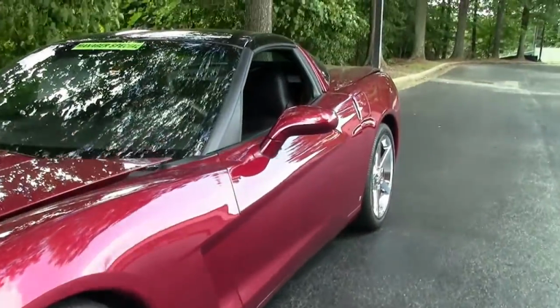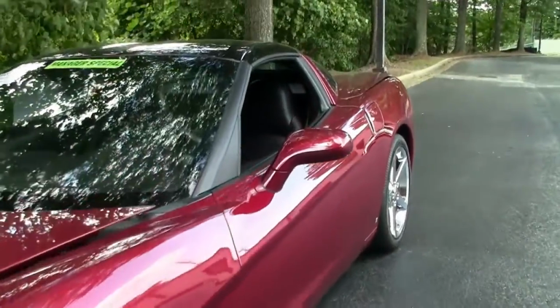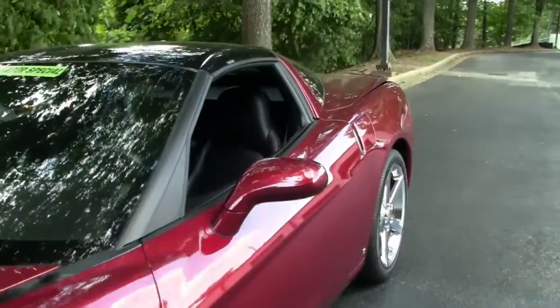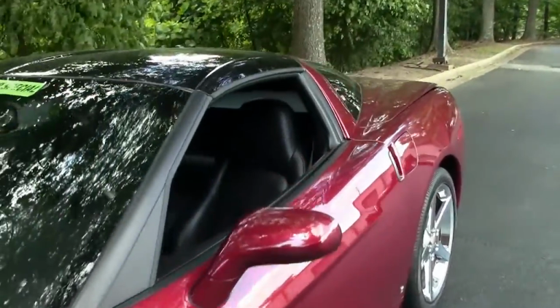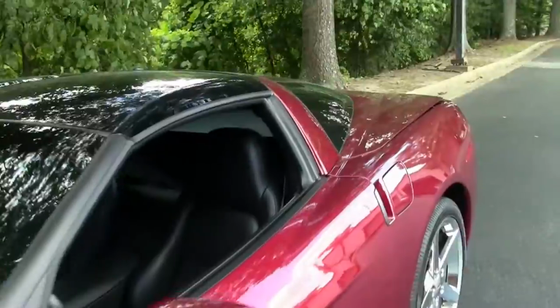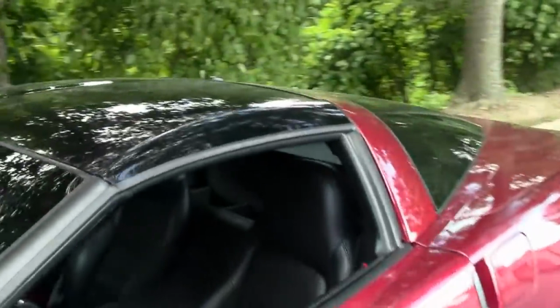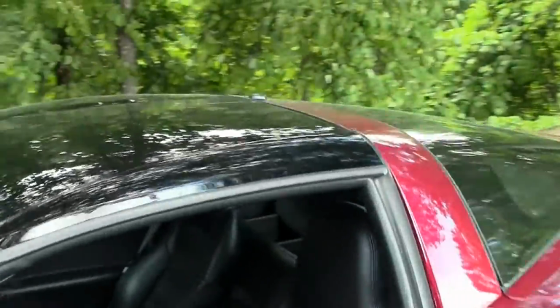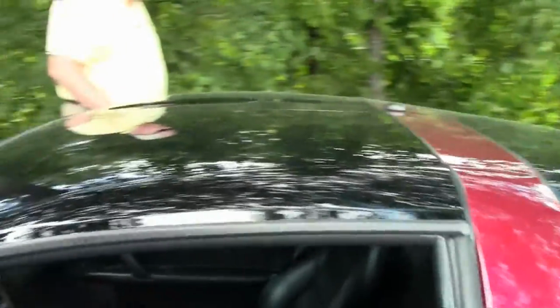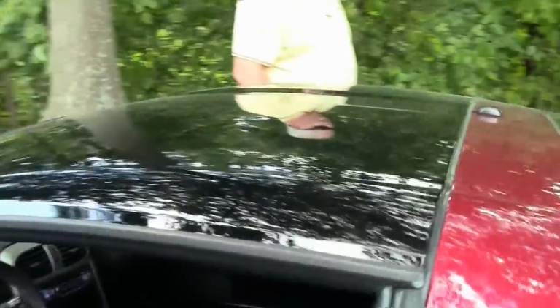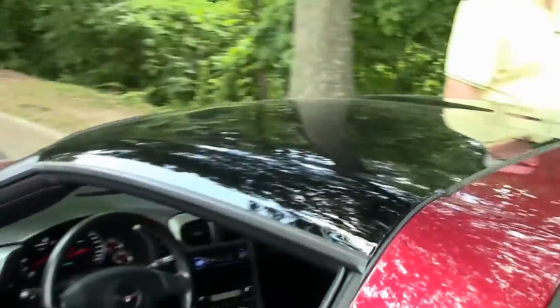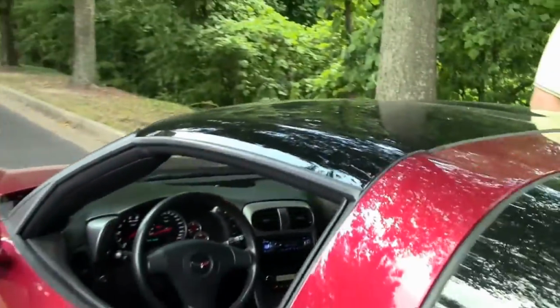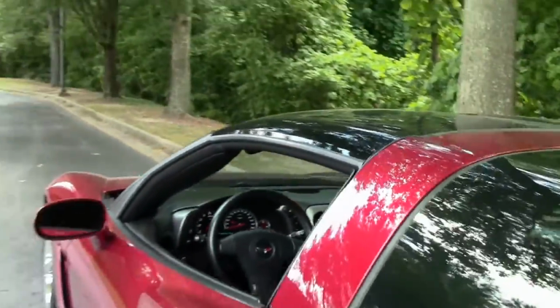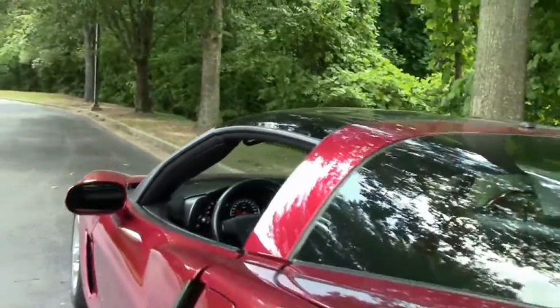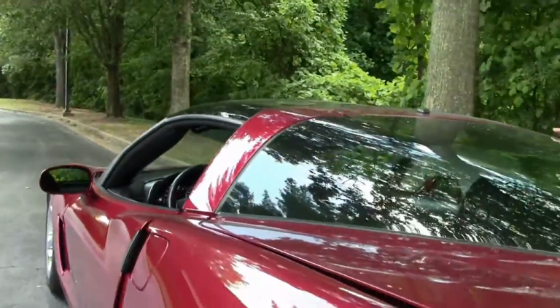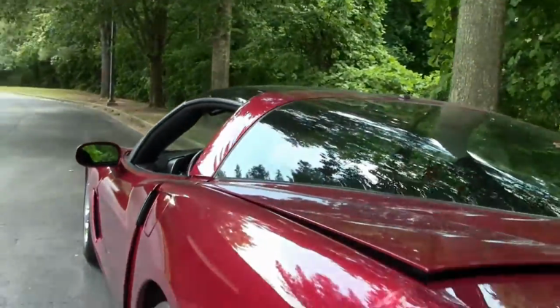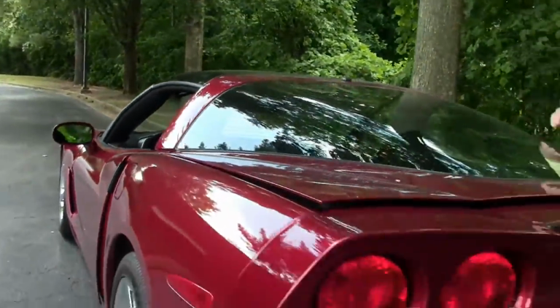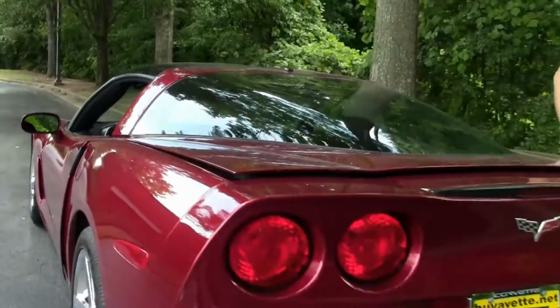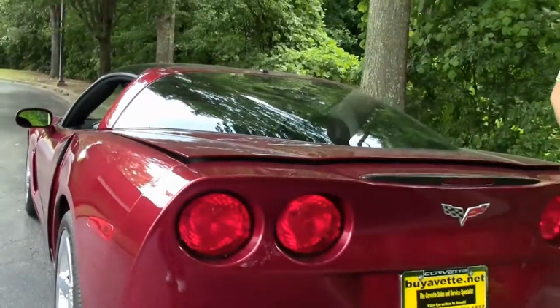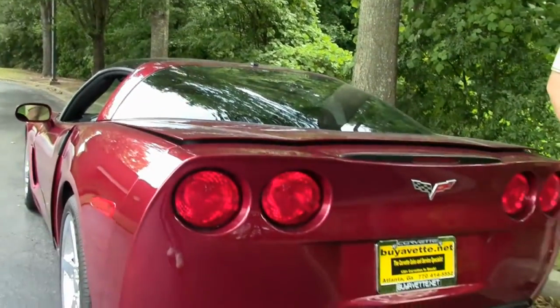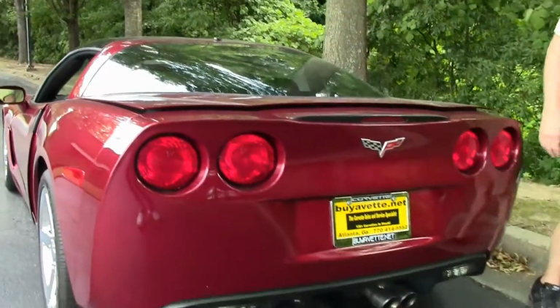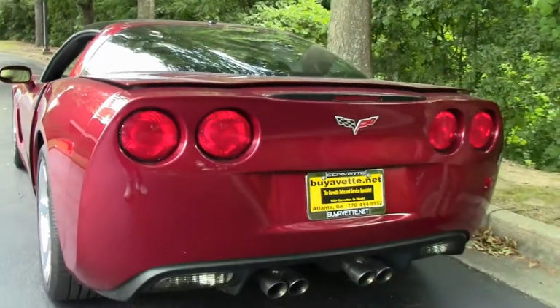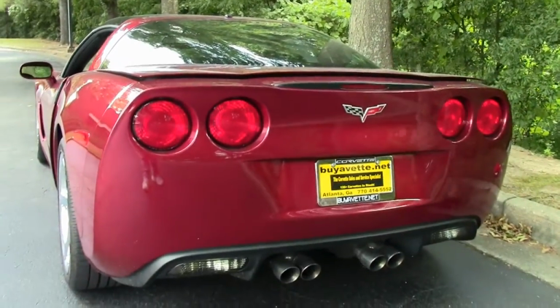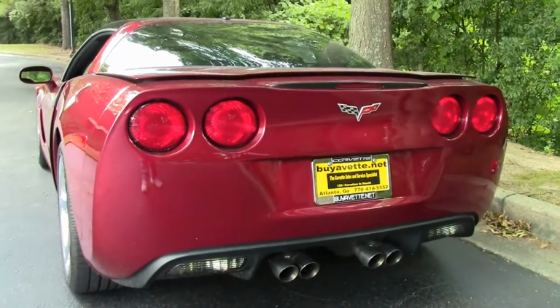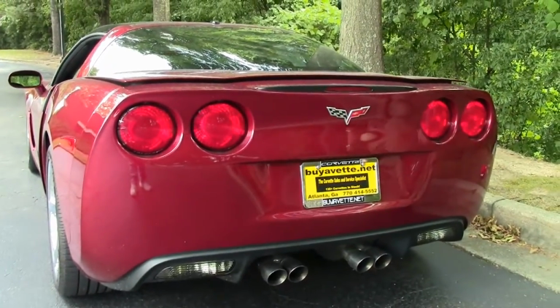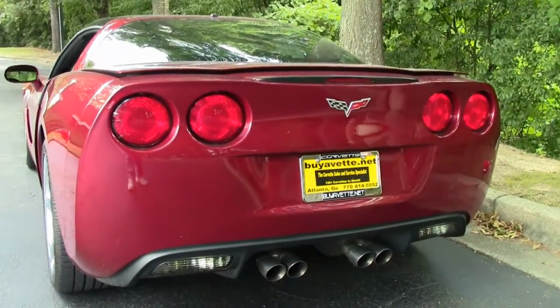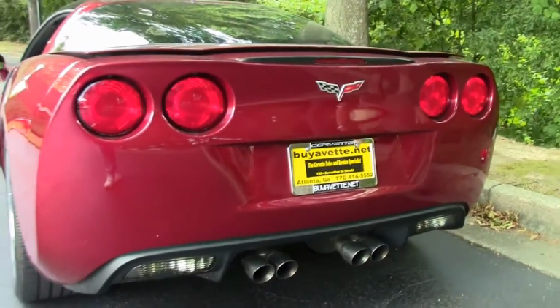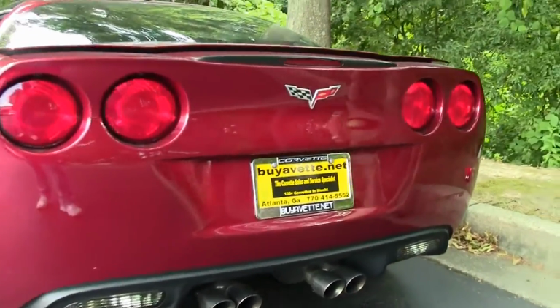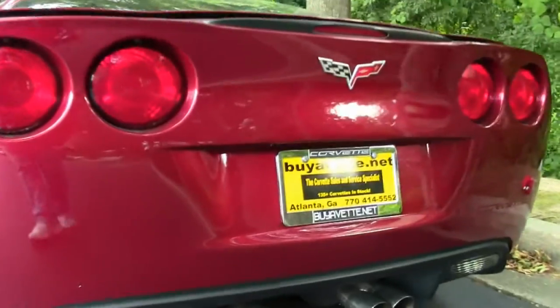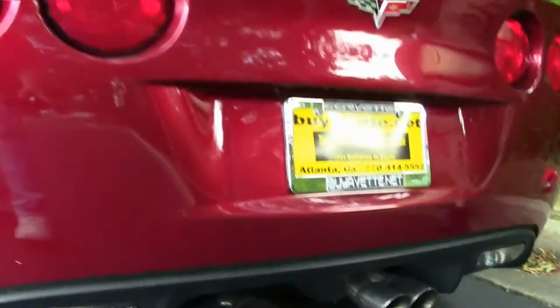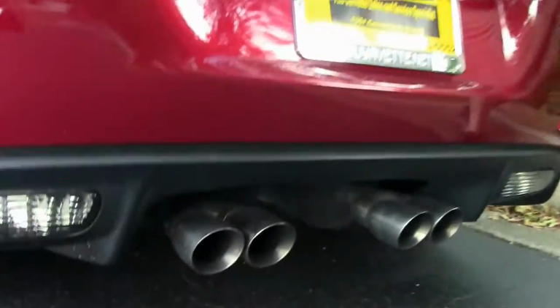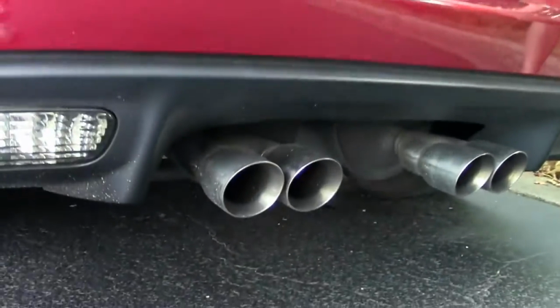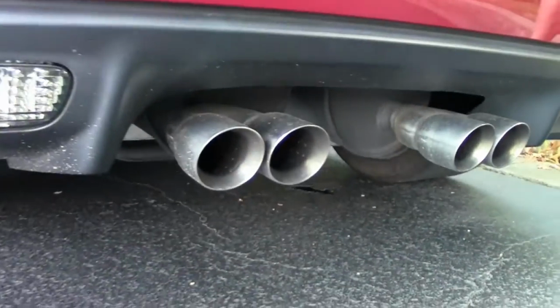You saw the test drive — if not, please look. As you can see we have tint going around. Here's the rear itself with the stainless steel tips.